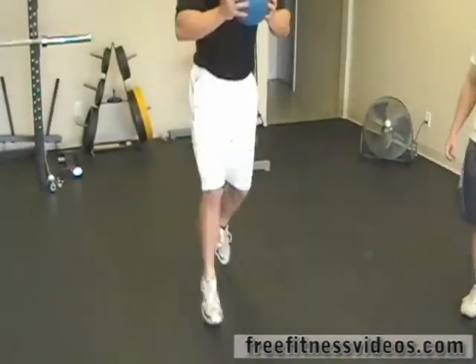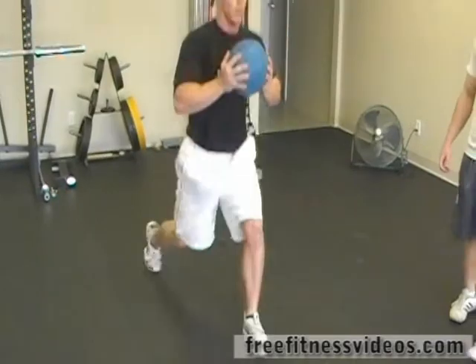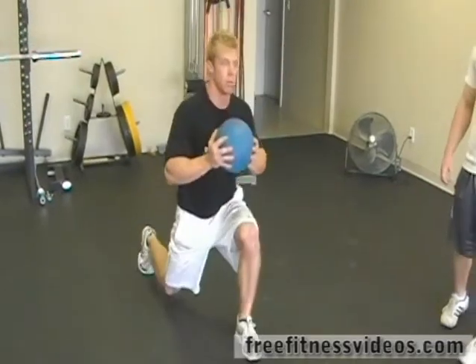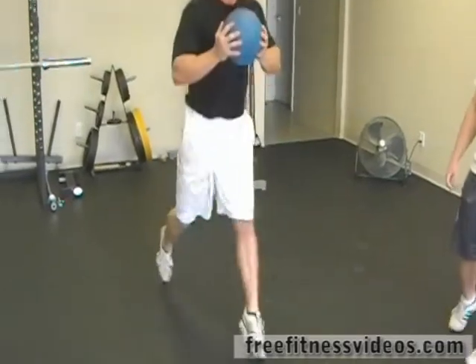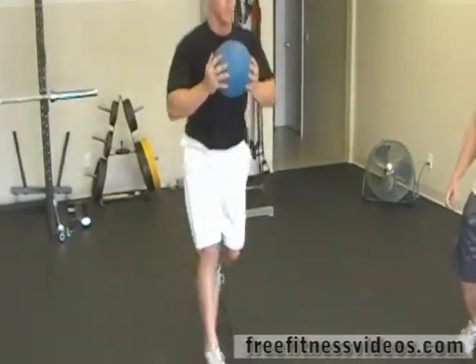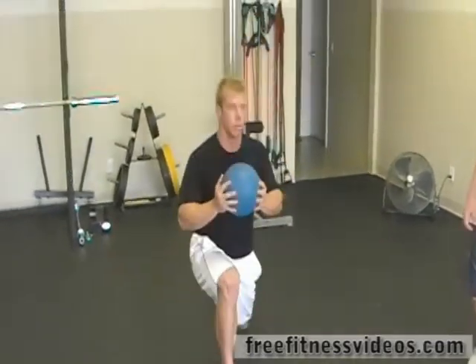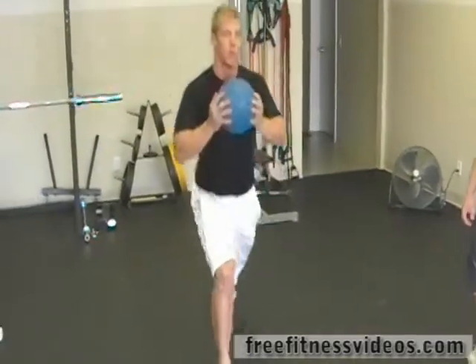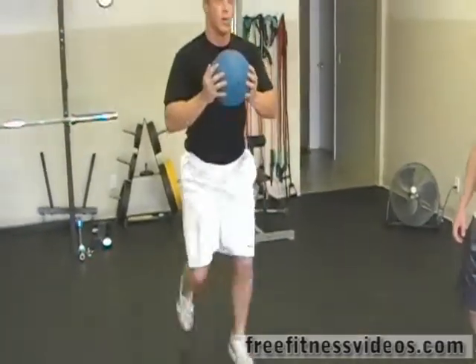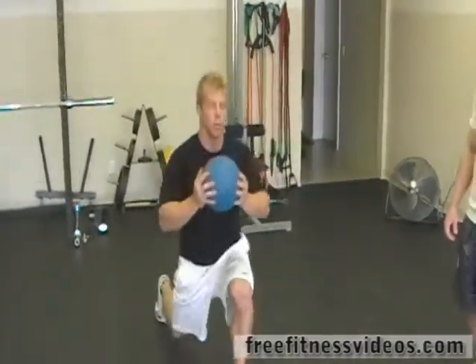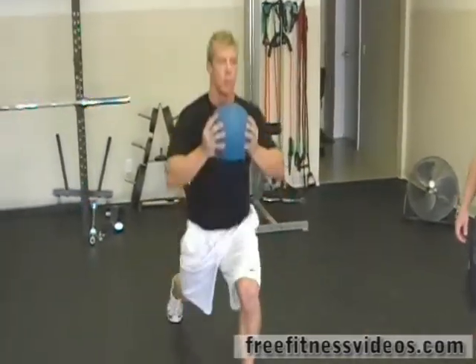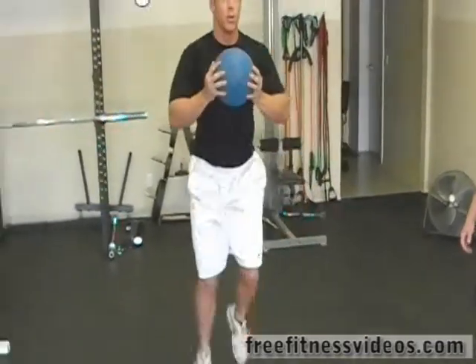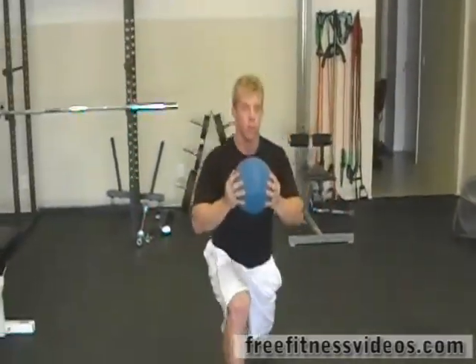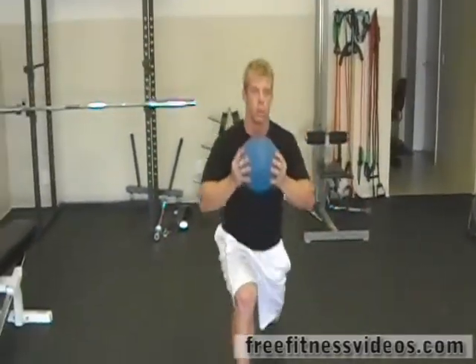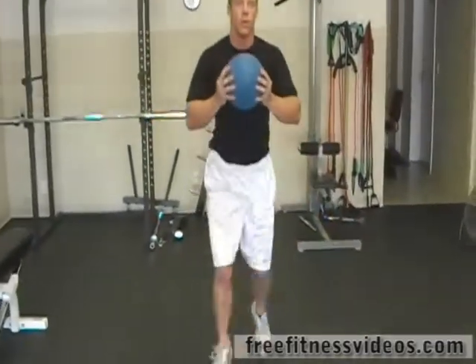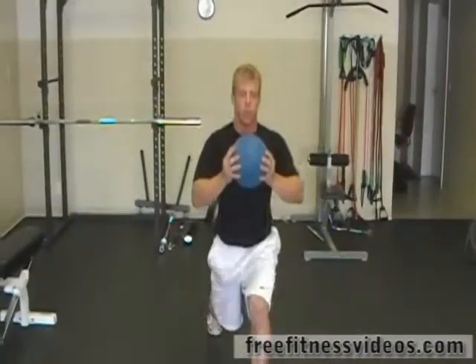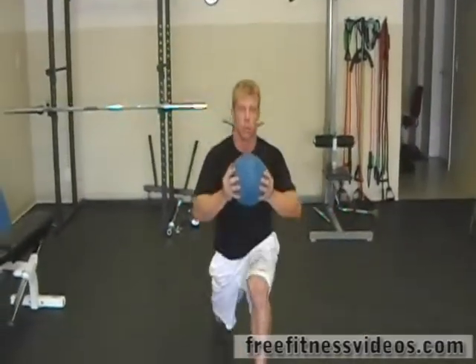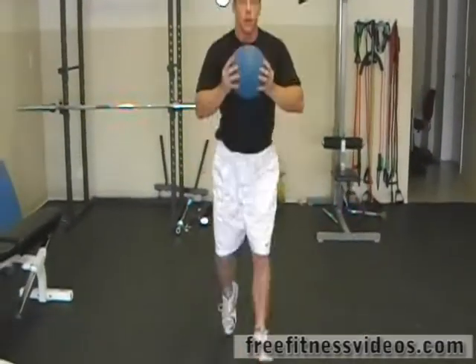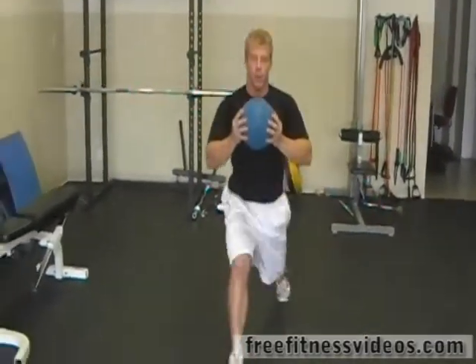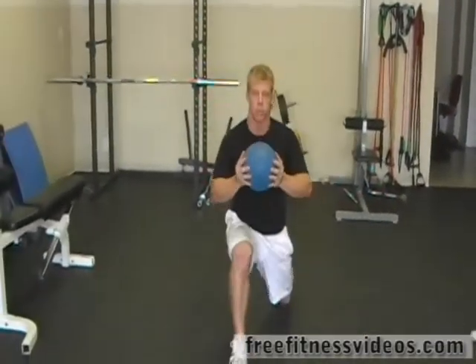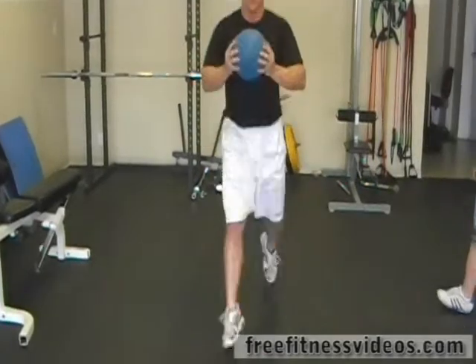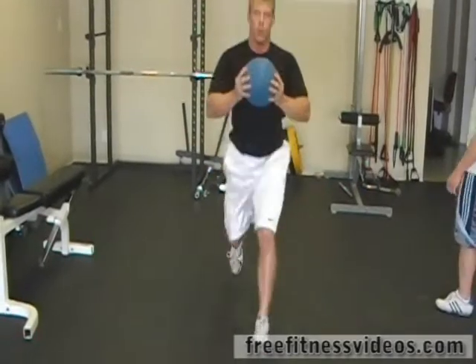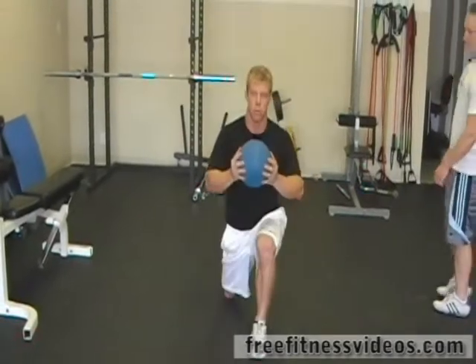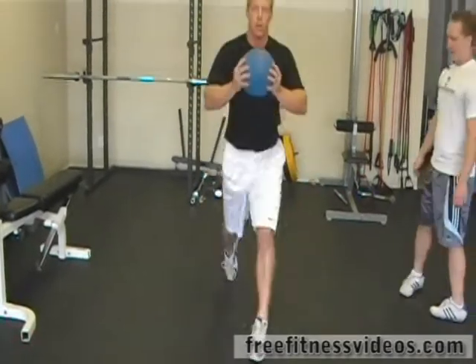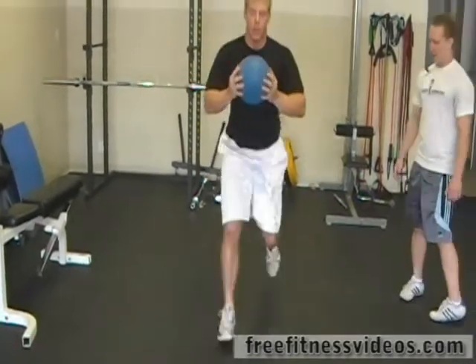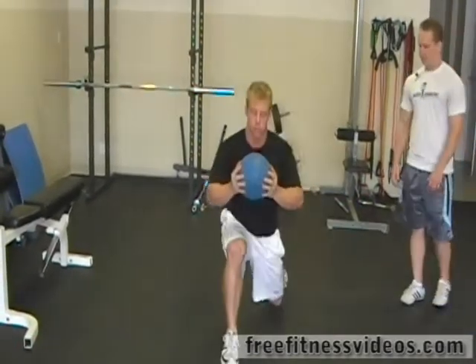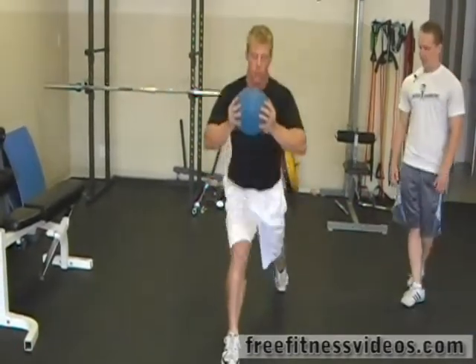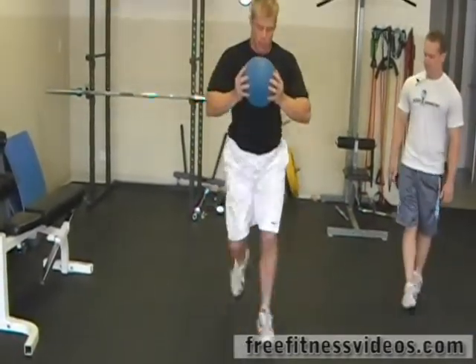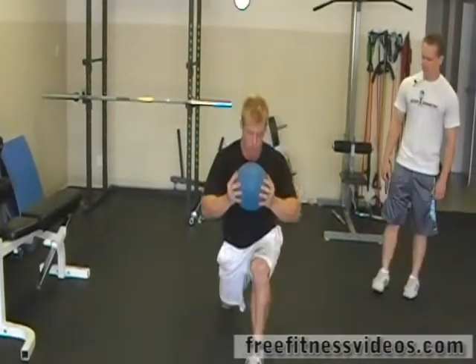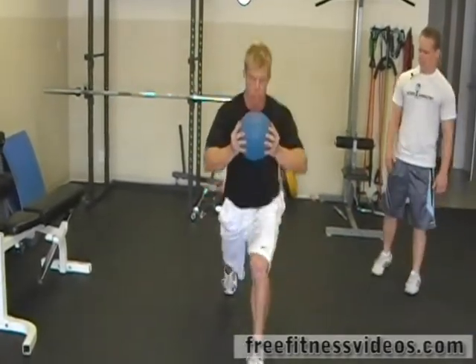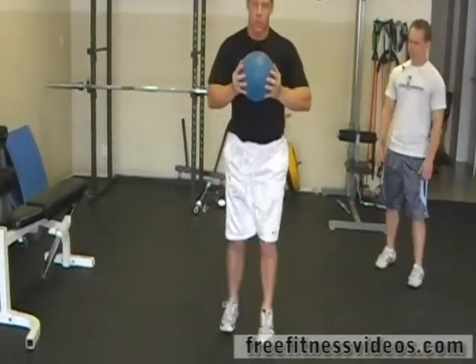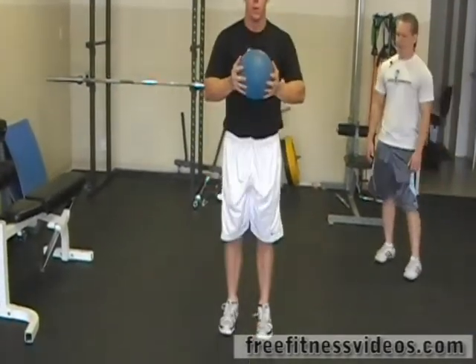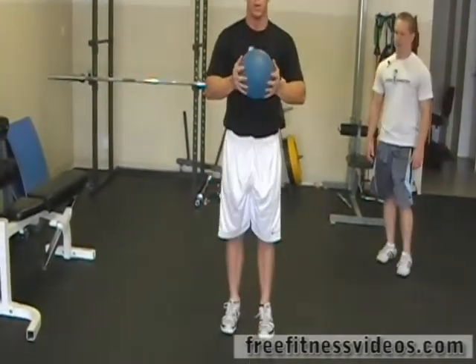Notice he's still keeping that knee straight out over that toe, toe straight ahead, back is flat.